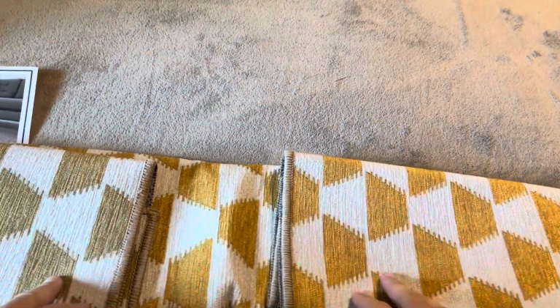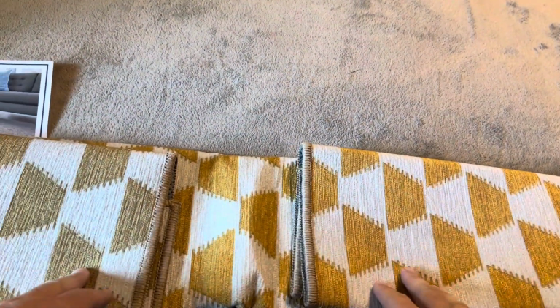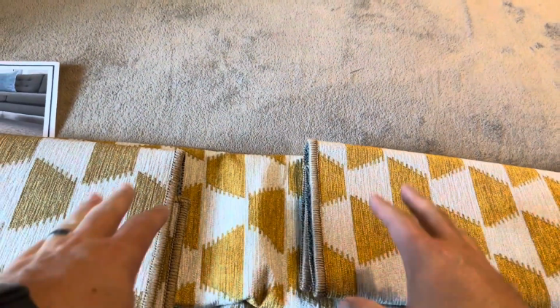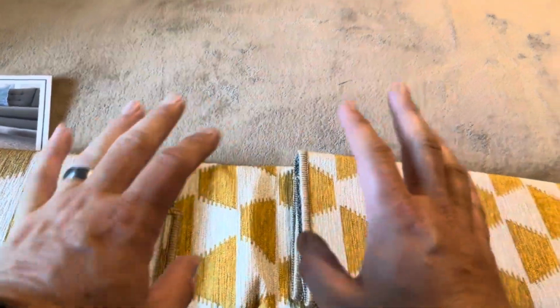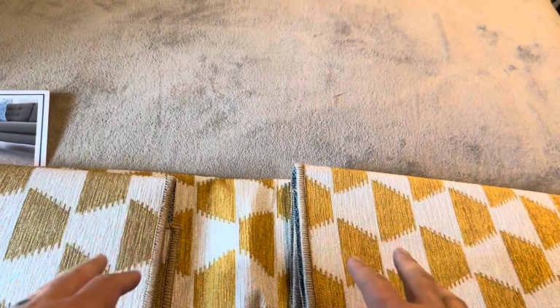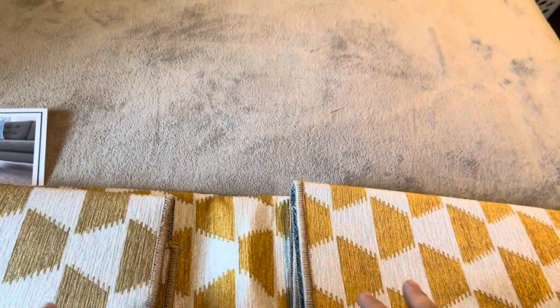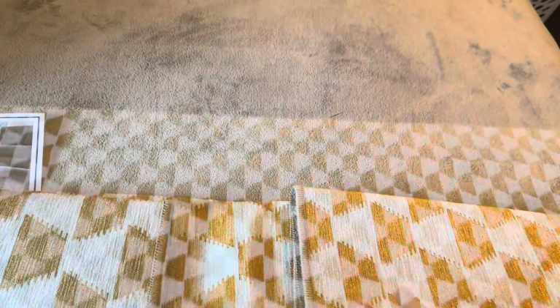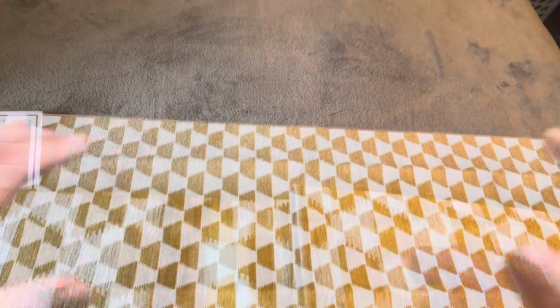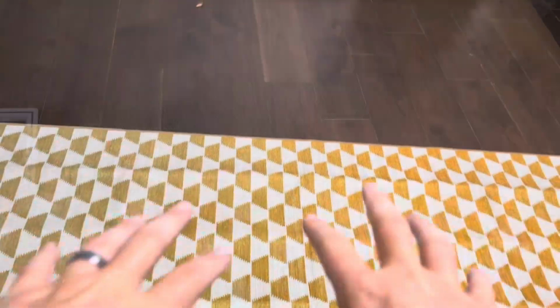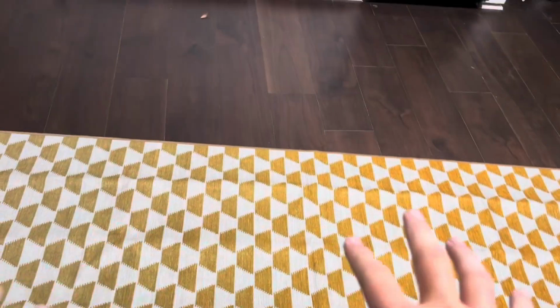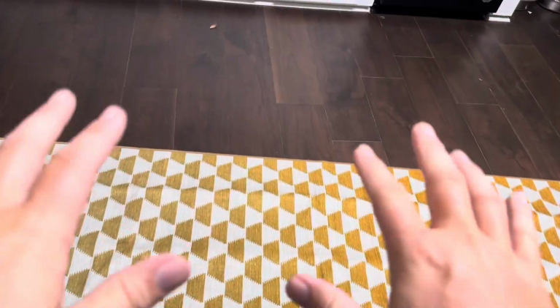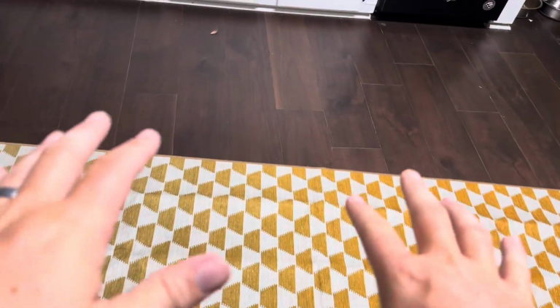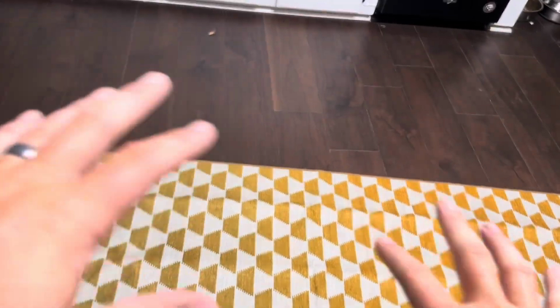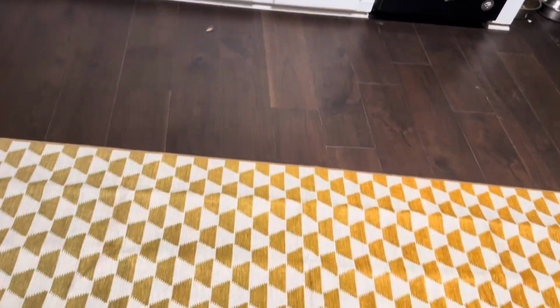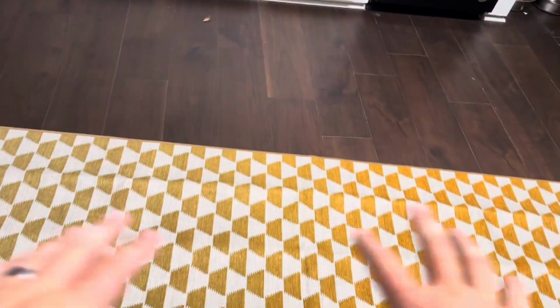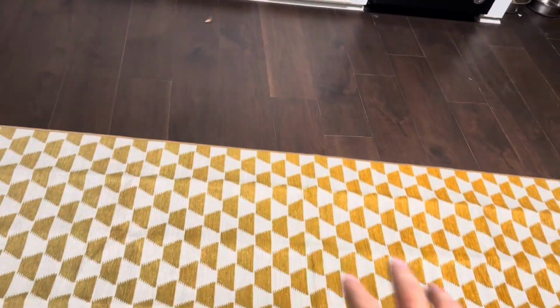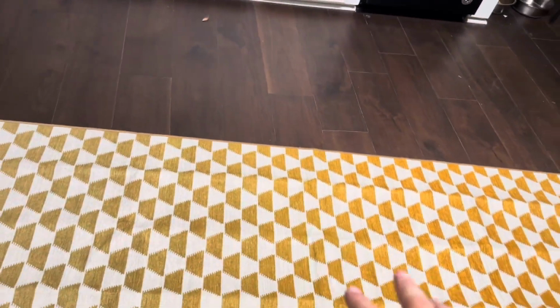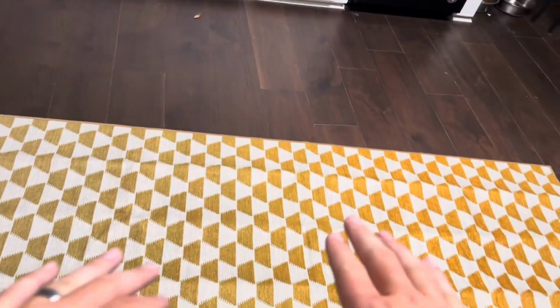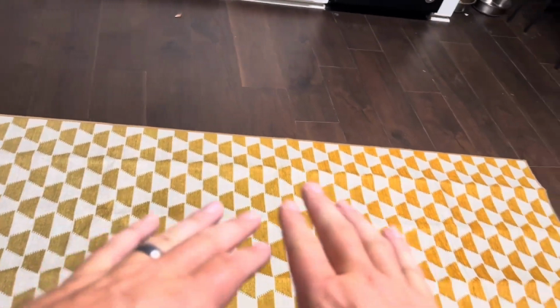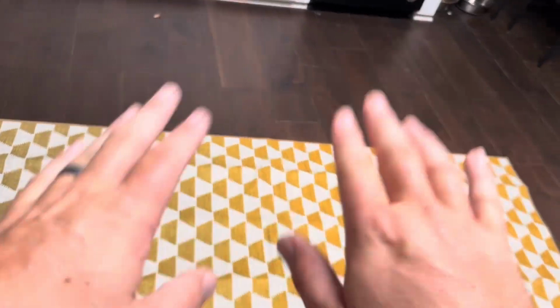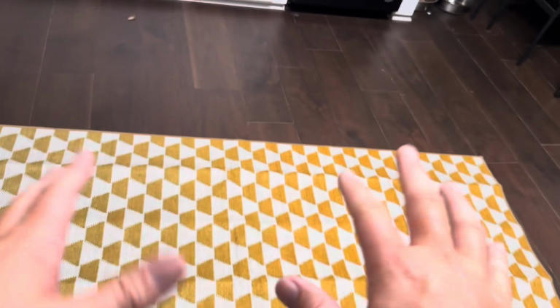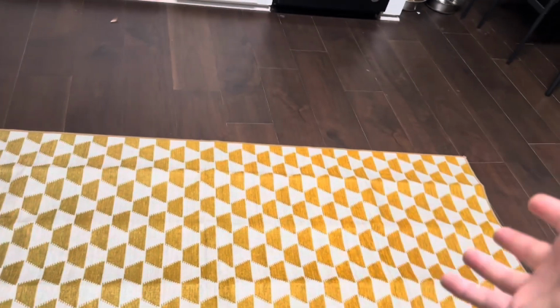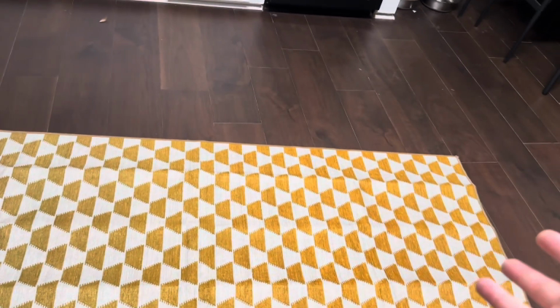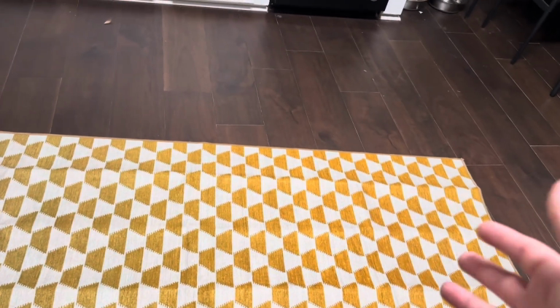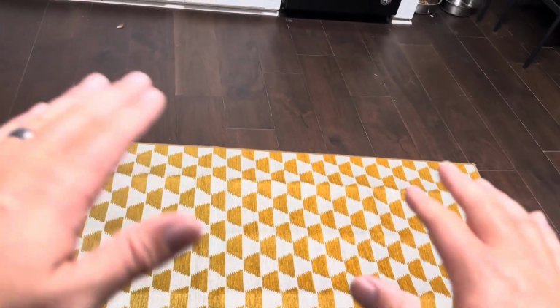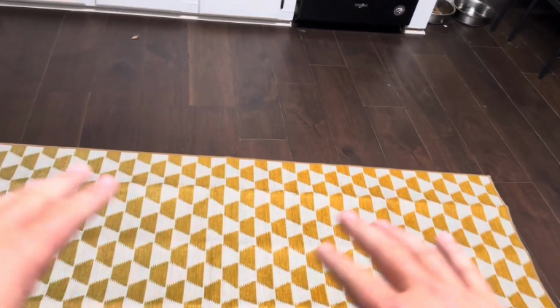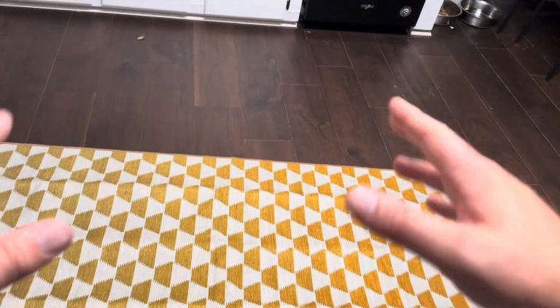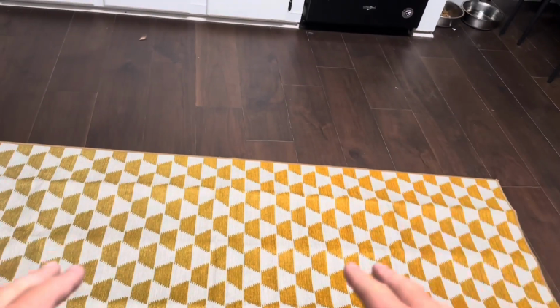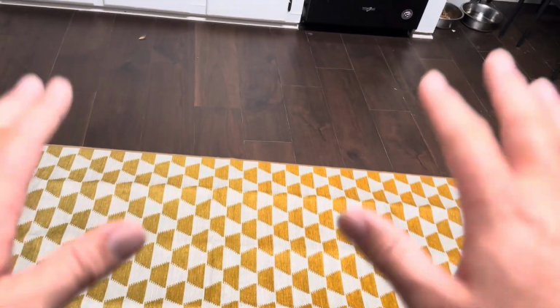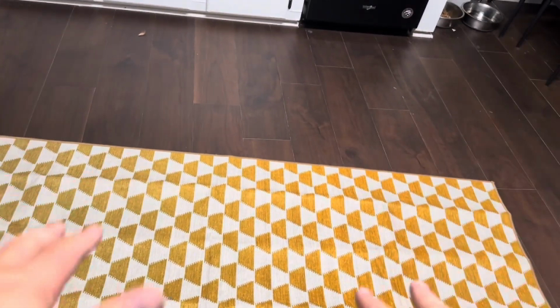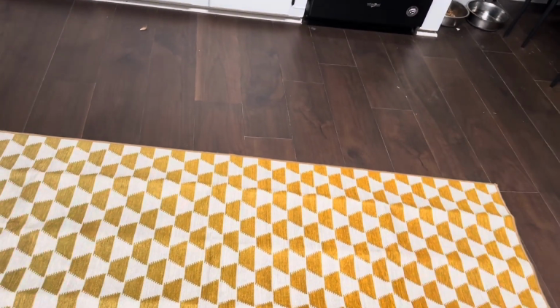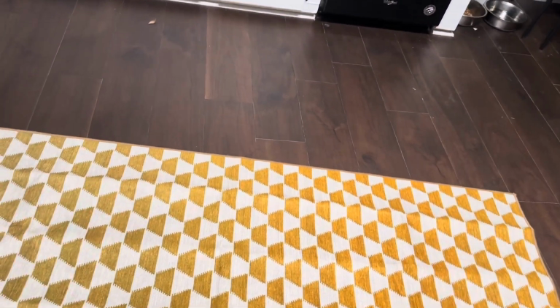I've laid this out in my kitchen to show you how it's going to look on the floor. Since it's been folded up, it's going to have some ridges in it — that's just going to take some time to flatten out.